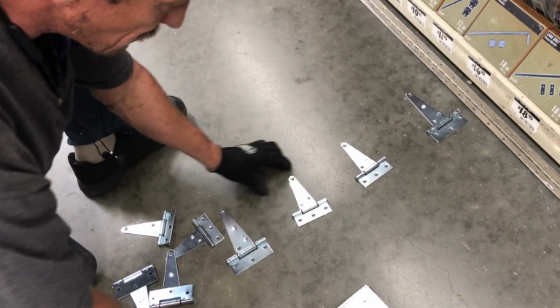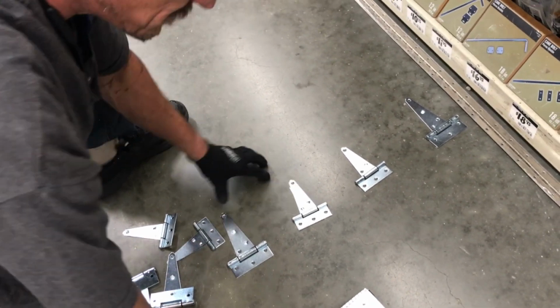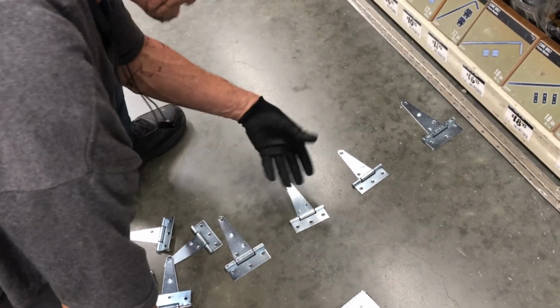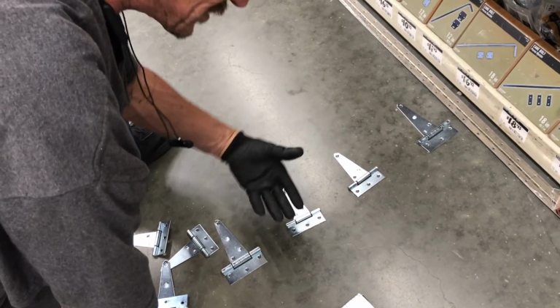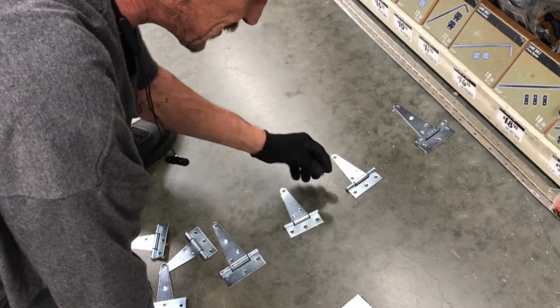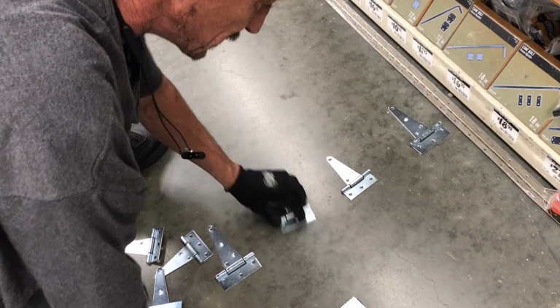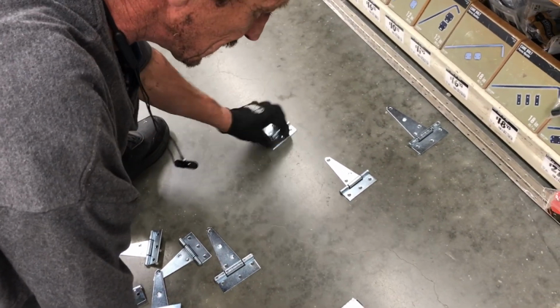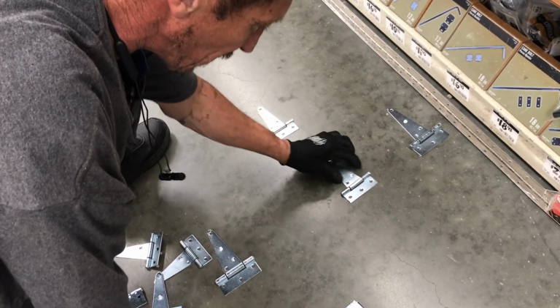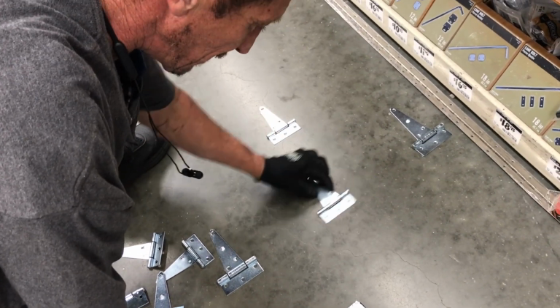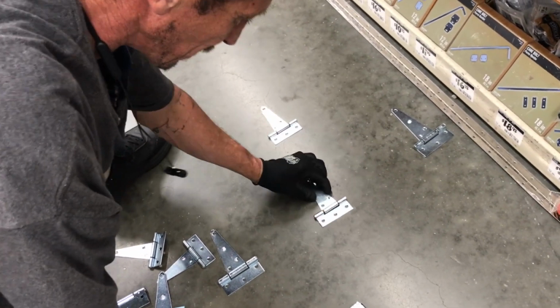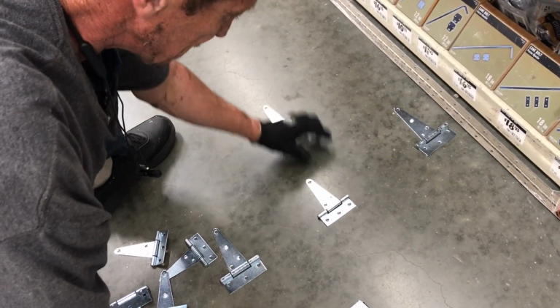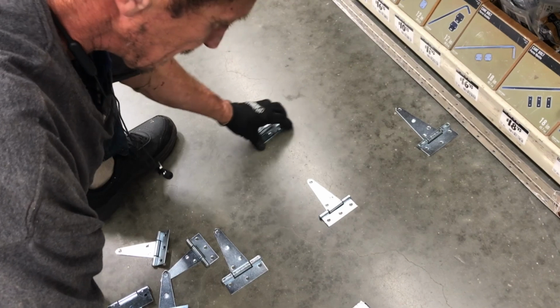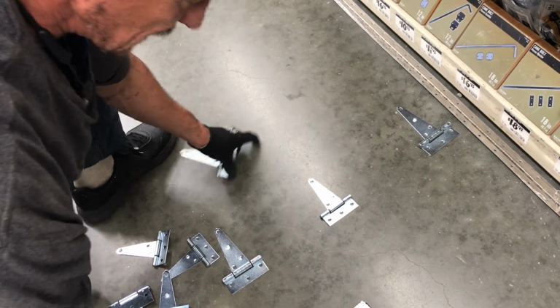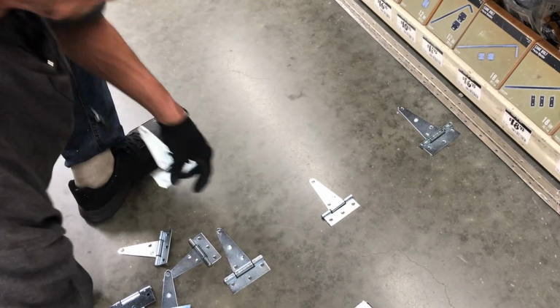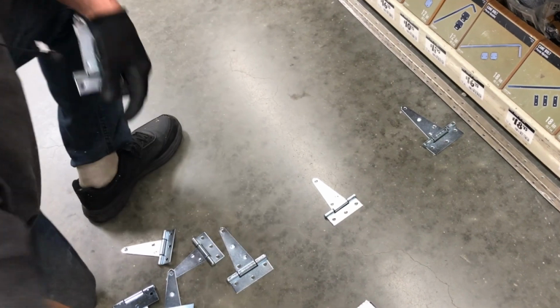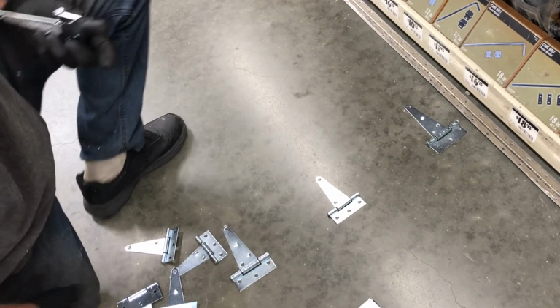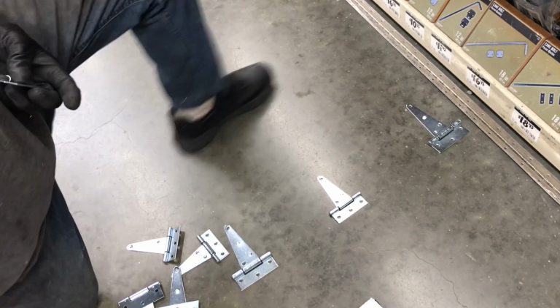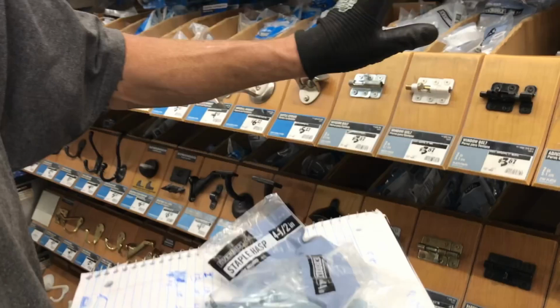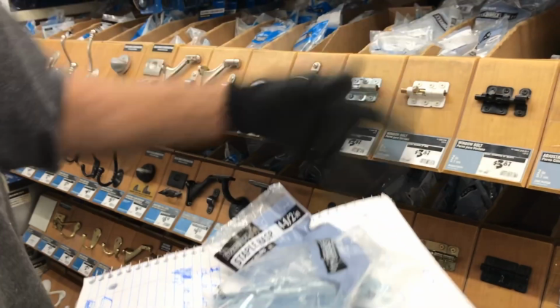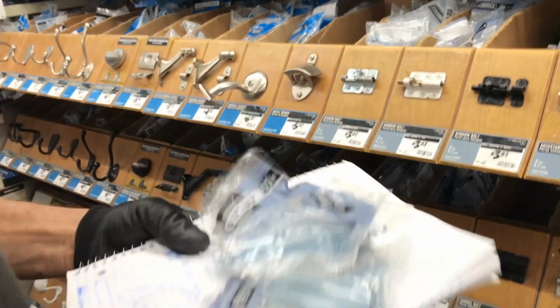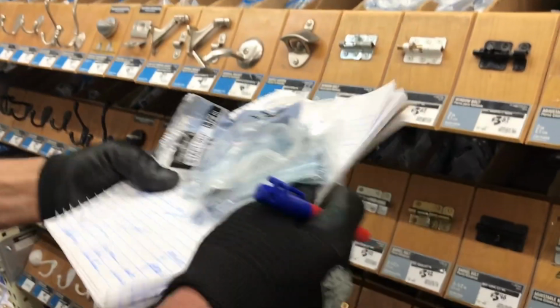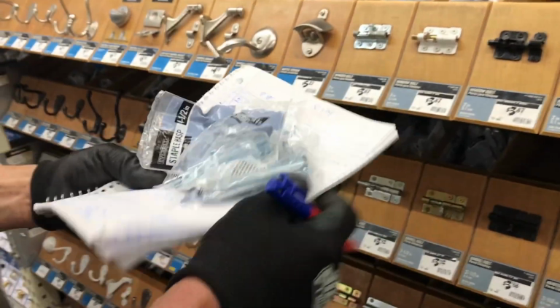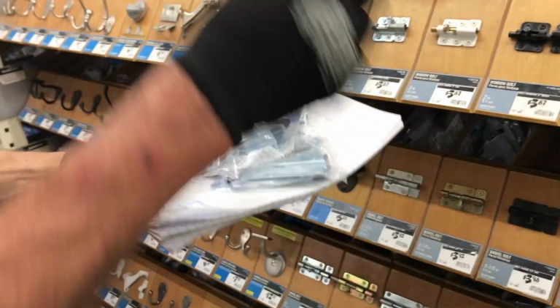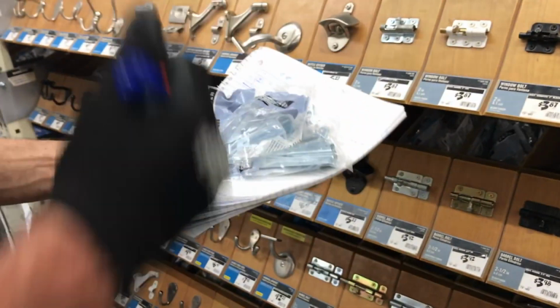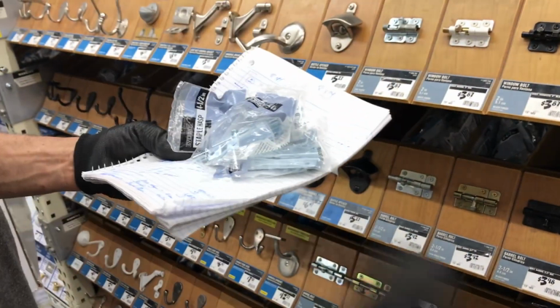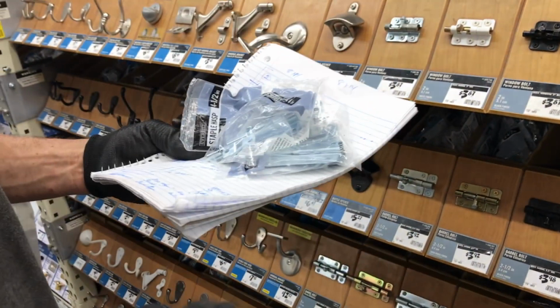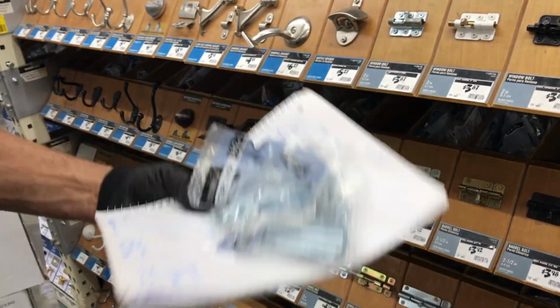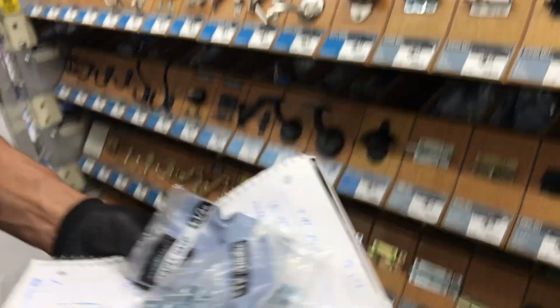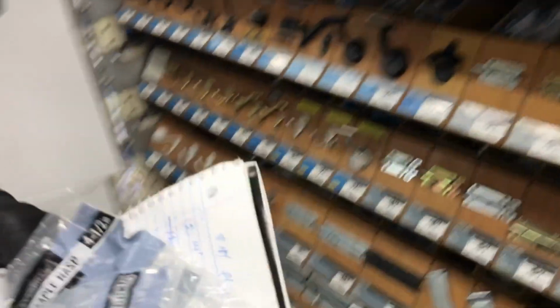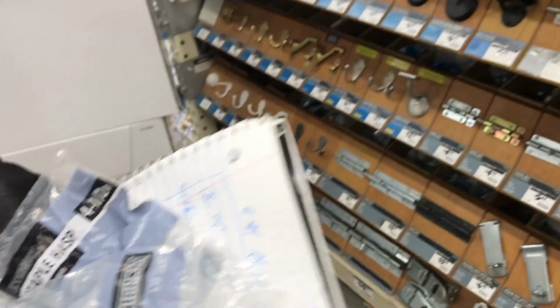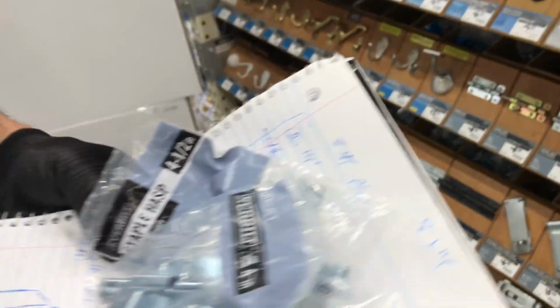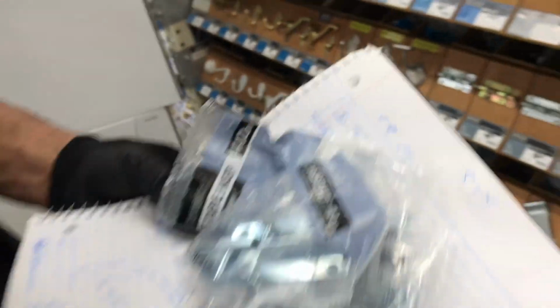Most people would put just two or maybe three. And then your normal door that you use, you want to use these.